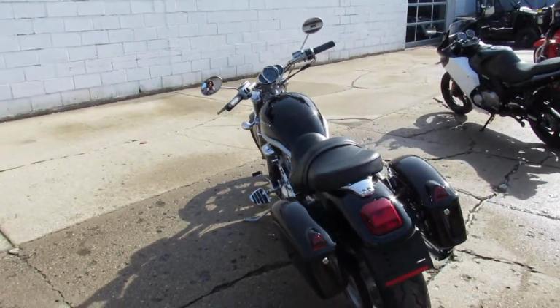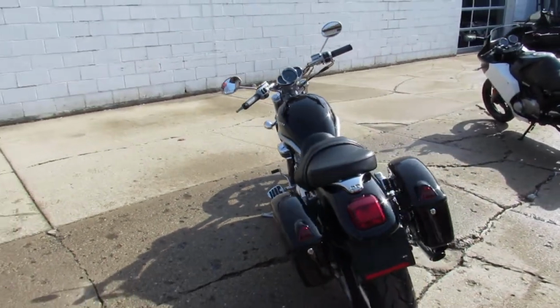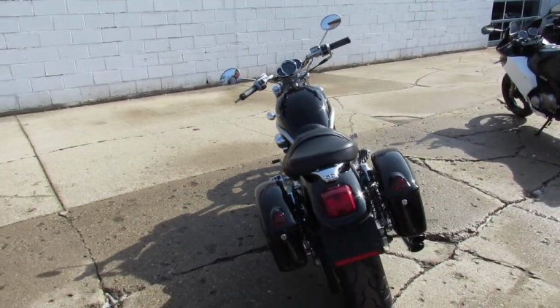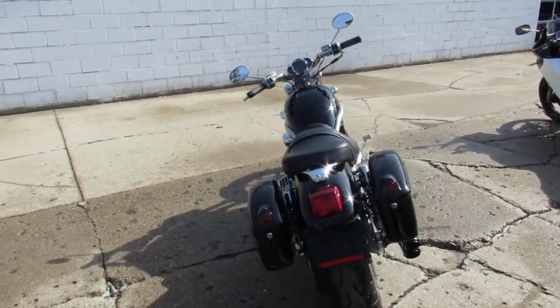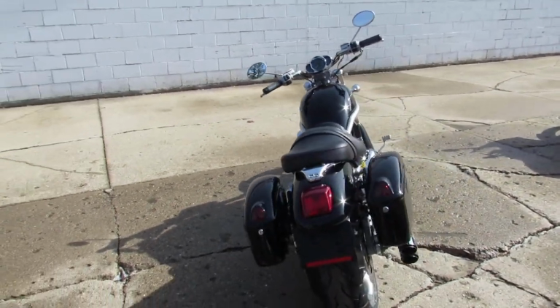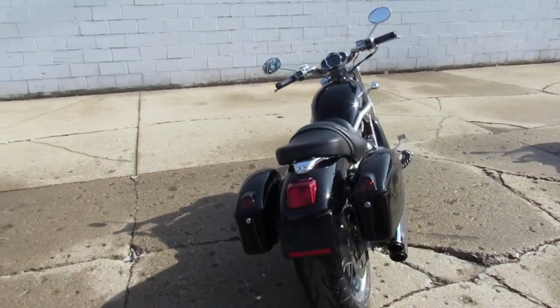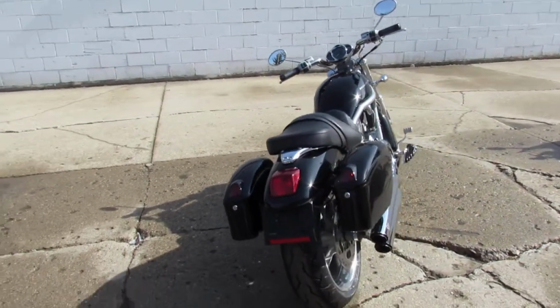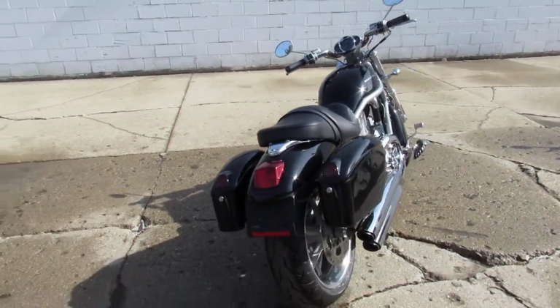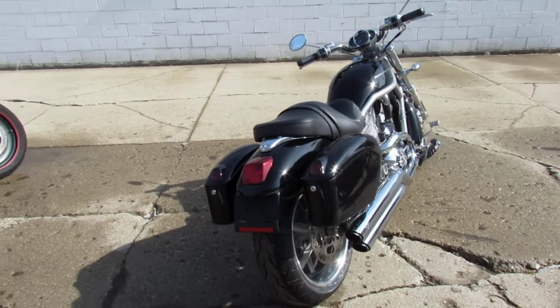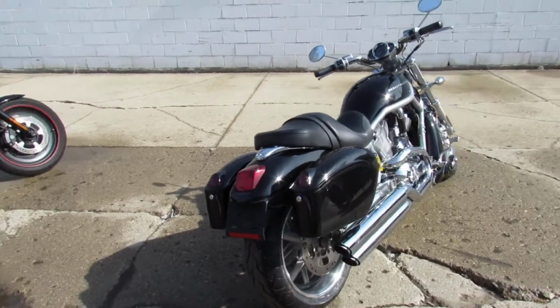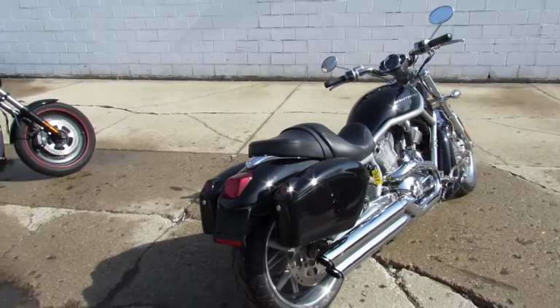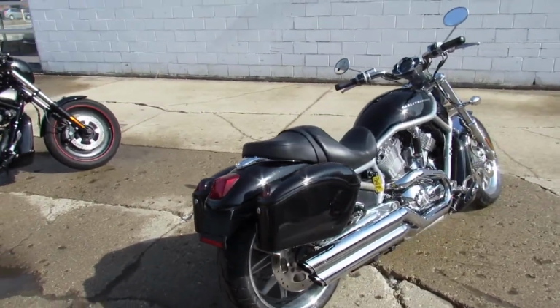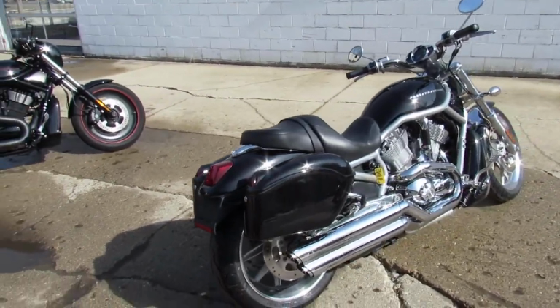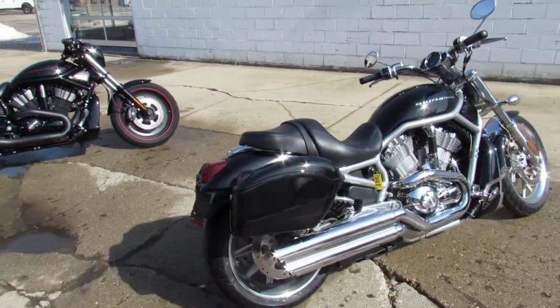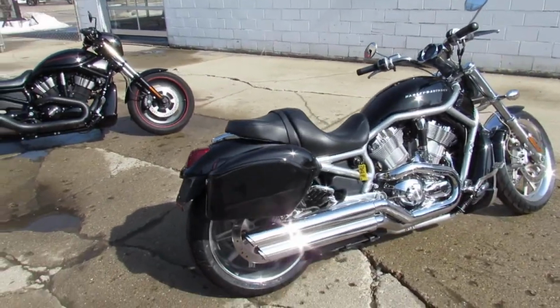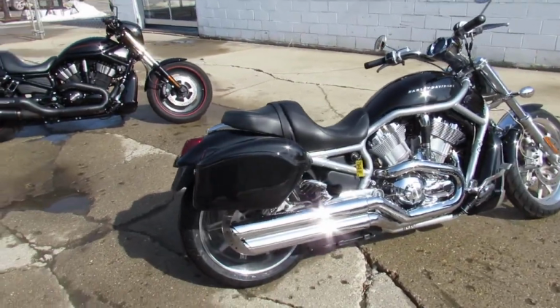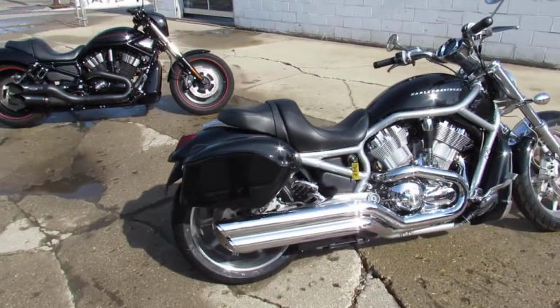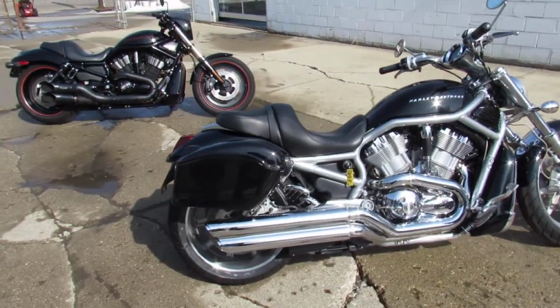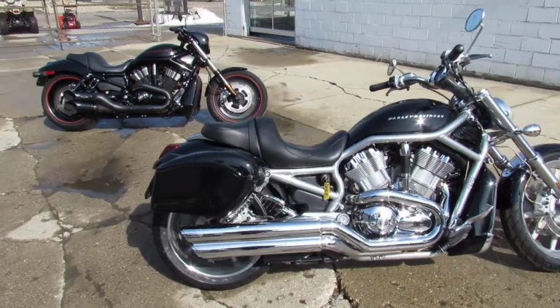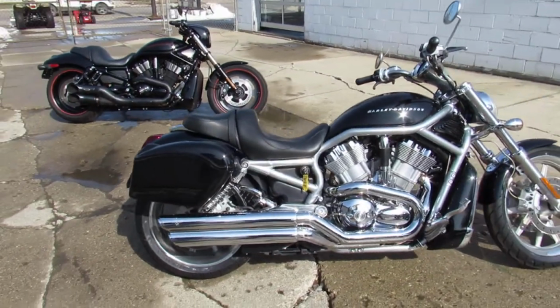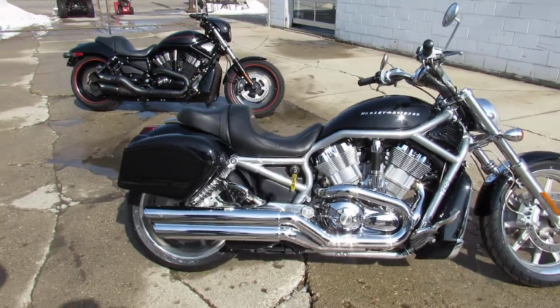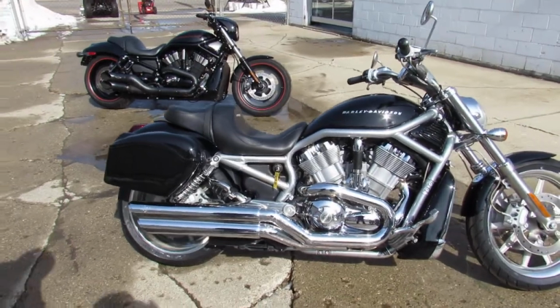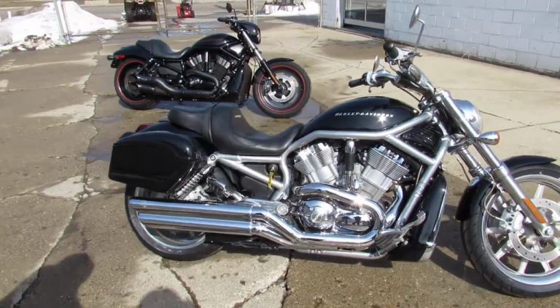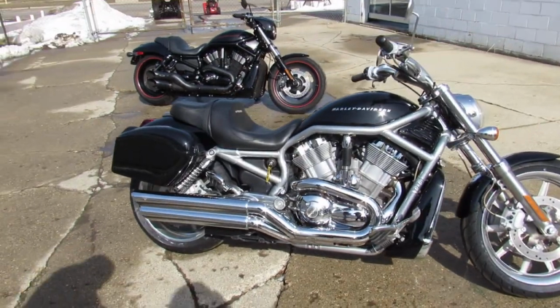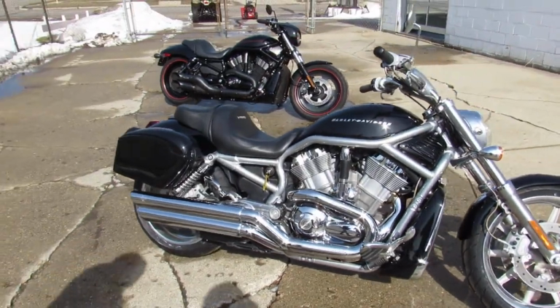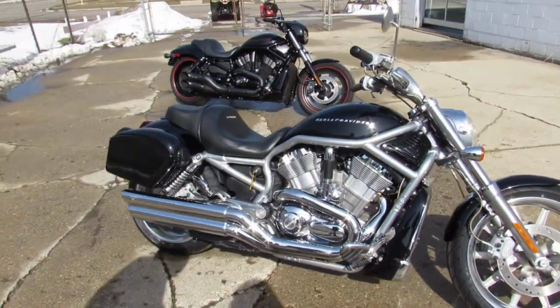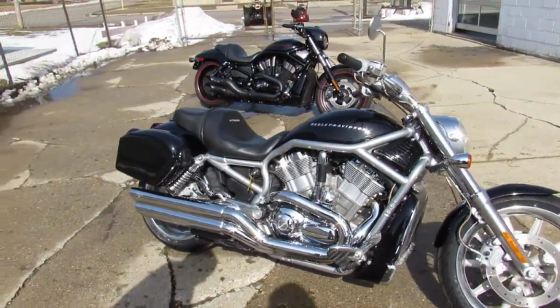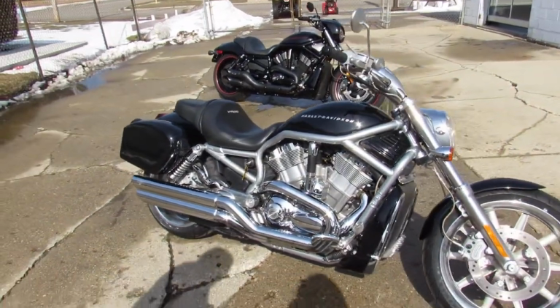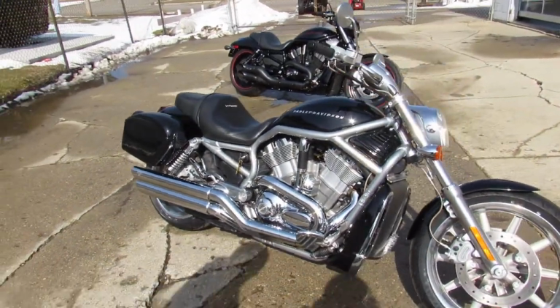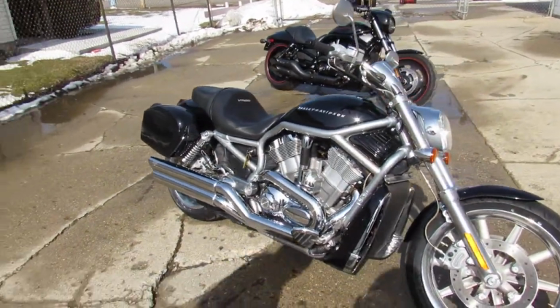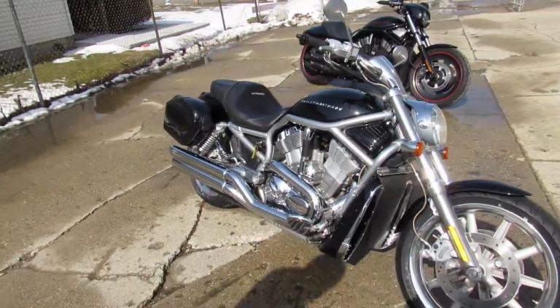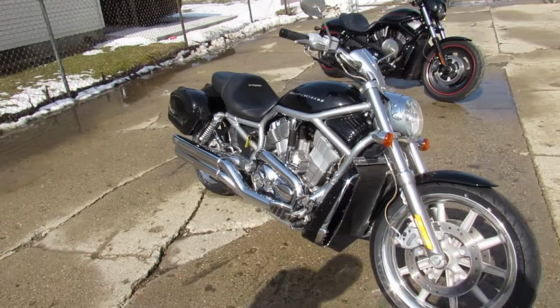This one we're doing a video on is a Harley-Davidson V-Rod. It's got tons of chrome, loaded up with the Vance & Hines exhaust. This thing looks good, runs strong. It's got saddlebags and it's just been serviced at the dealership — all the fluids have been changed, ready to hit the road.